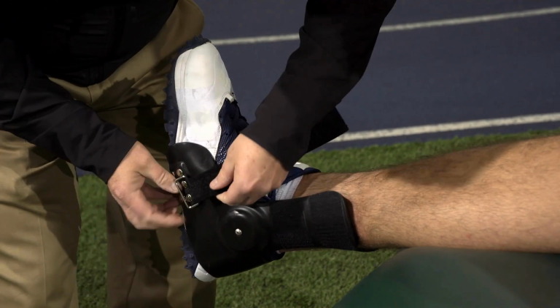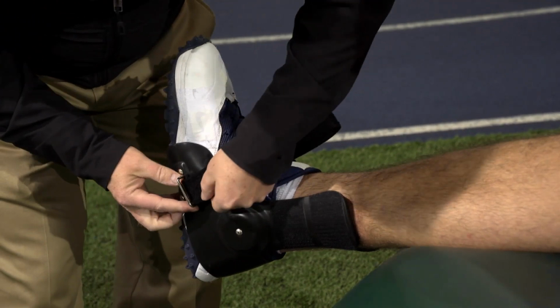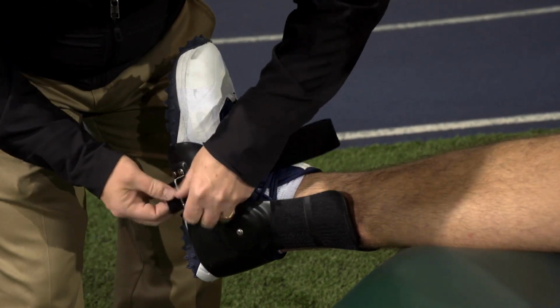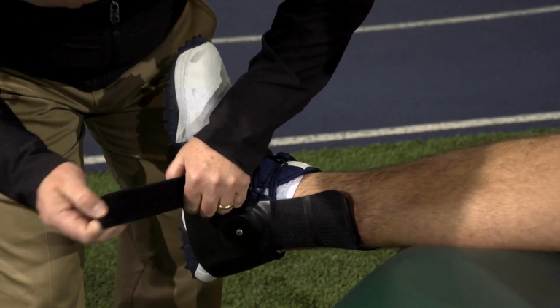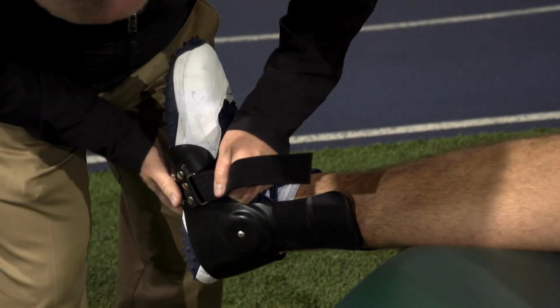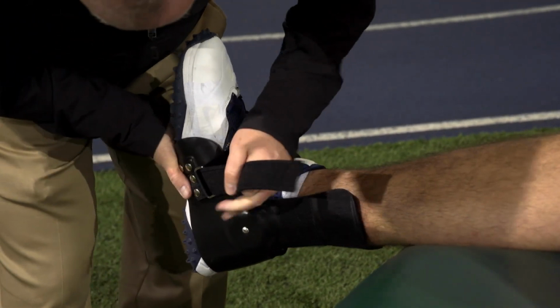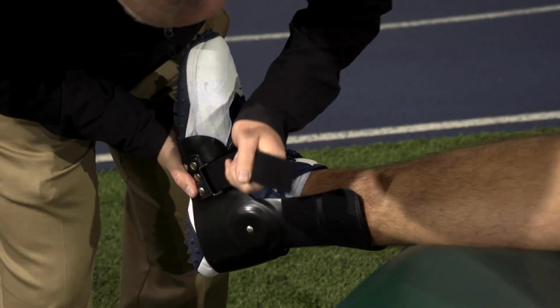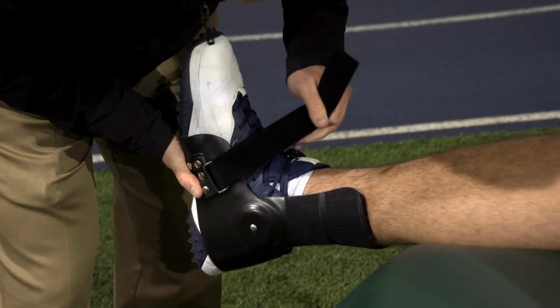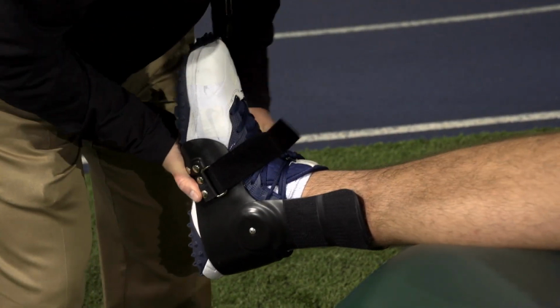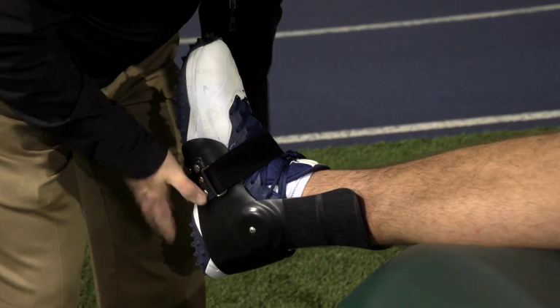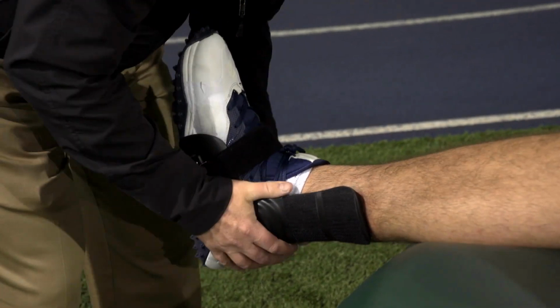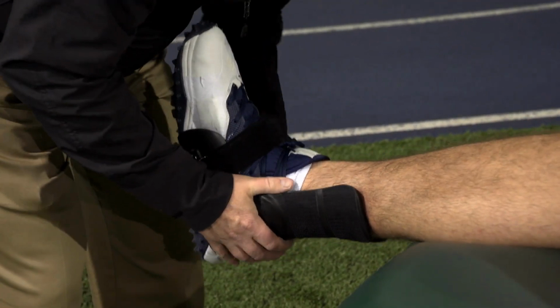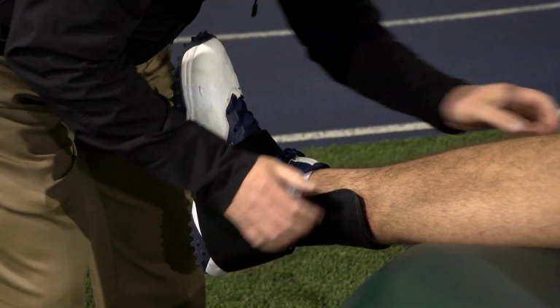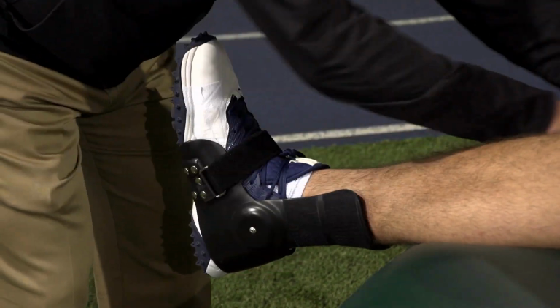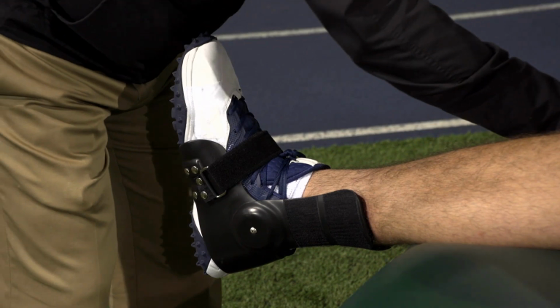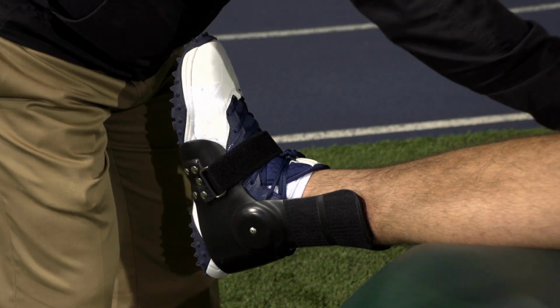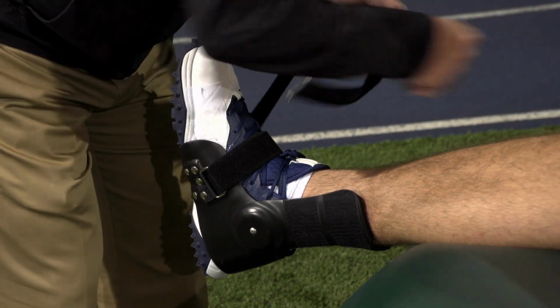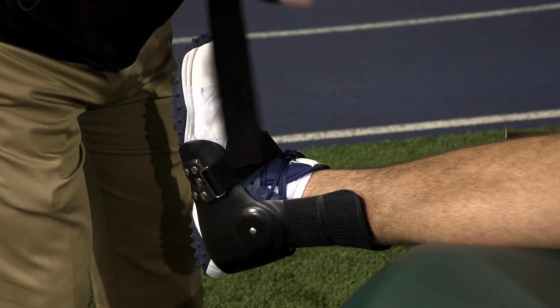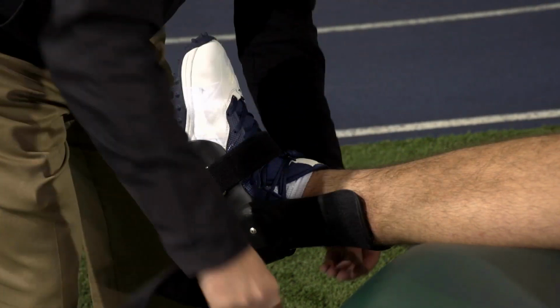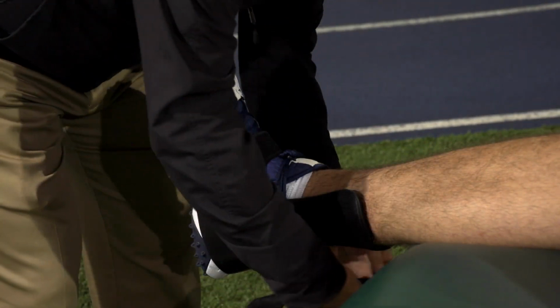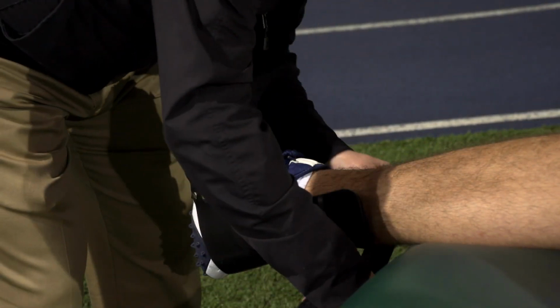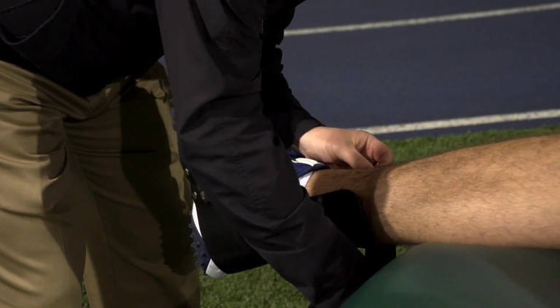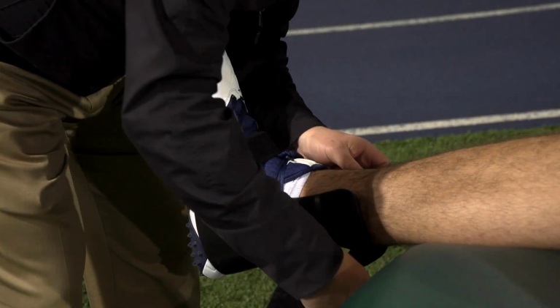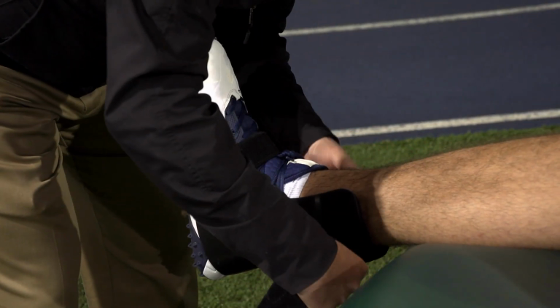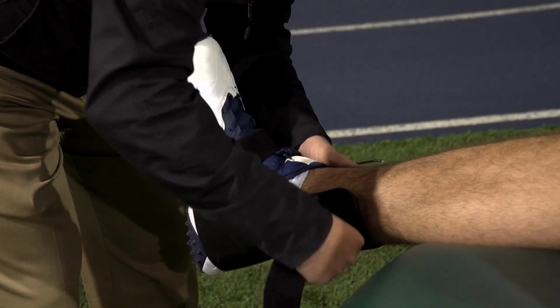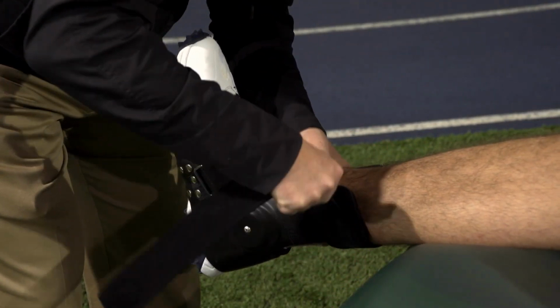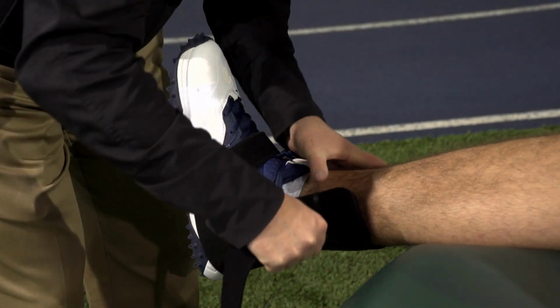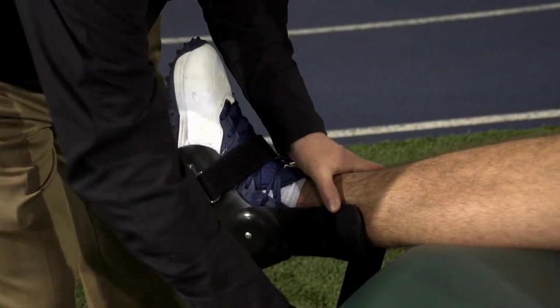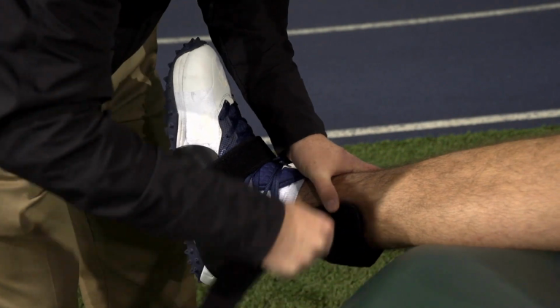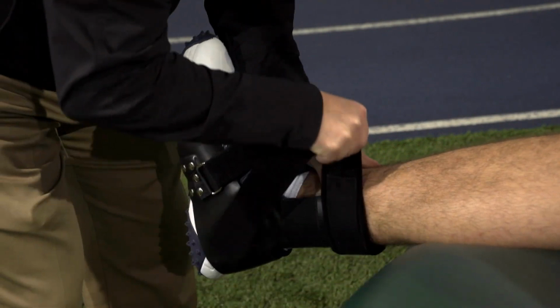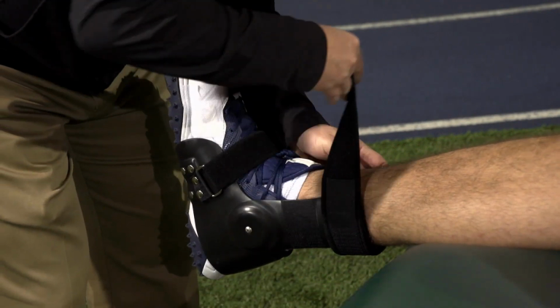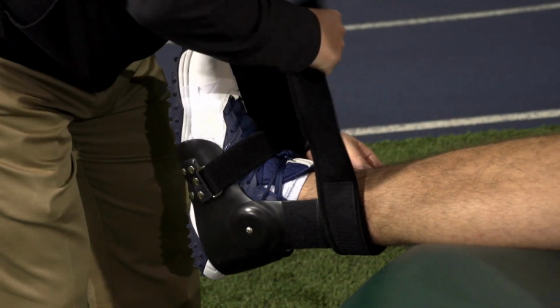Step 2: Secure the mid-foot strap with medium tension. Step 3: Position the uprights running parallel to the tibia and fibula as close as possible.